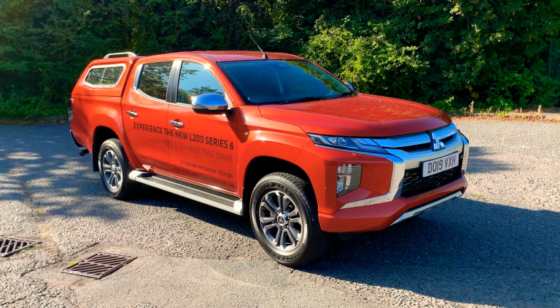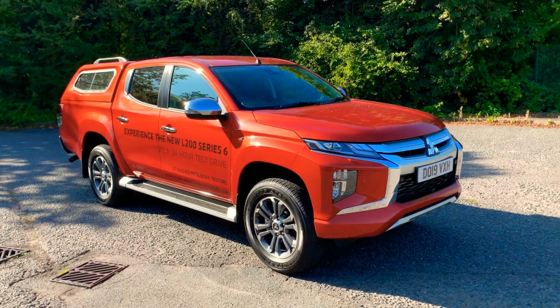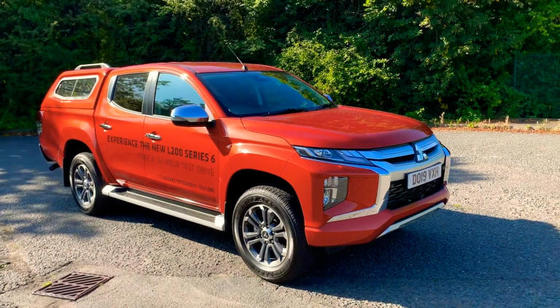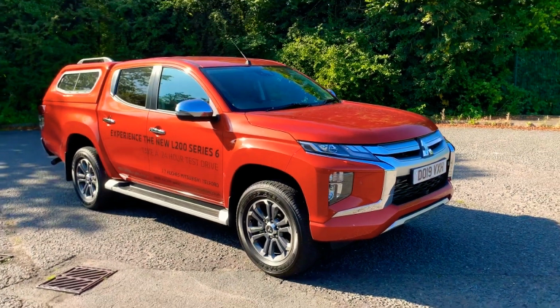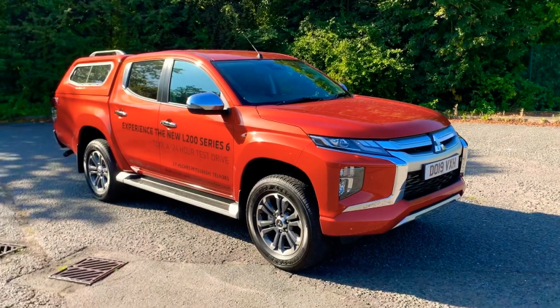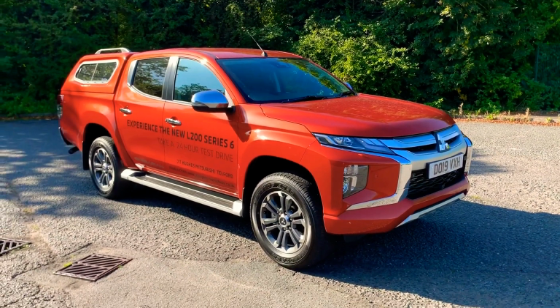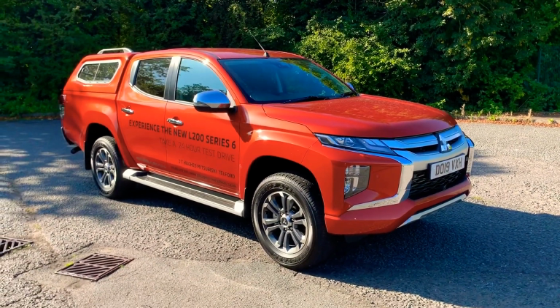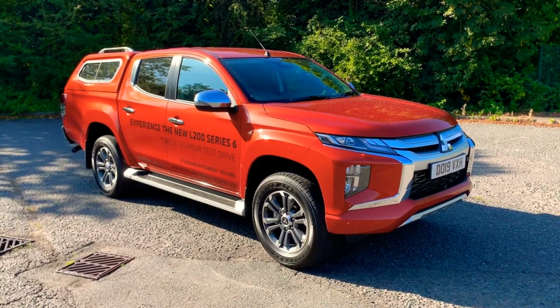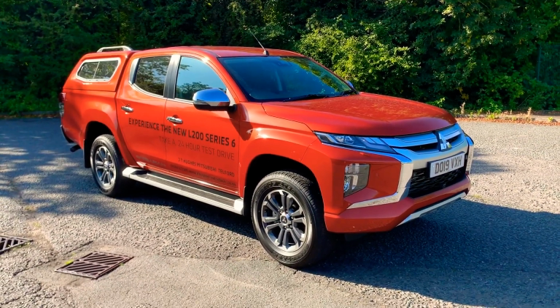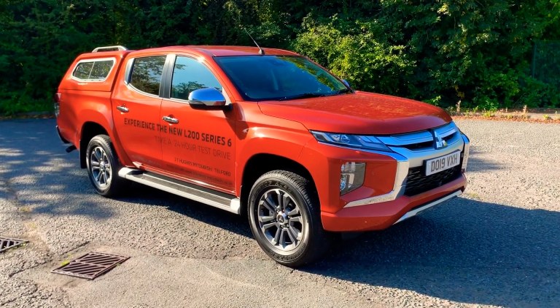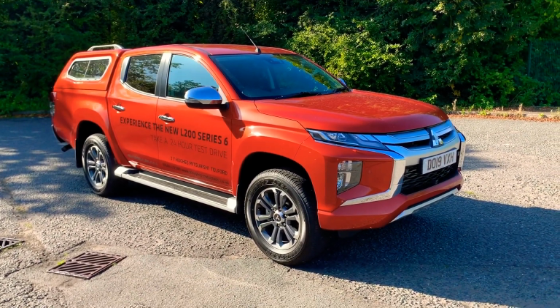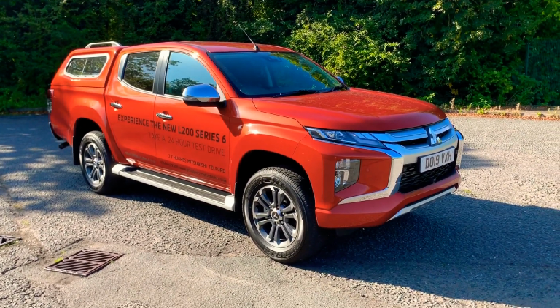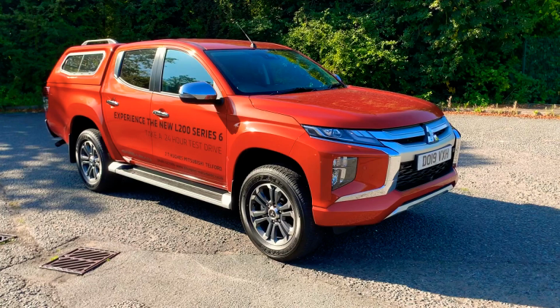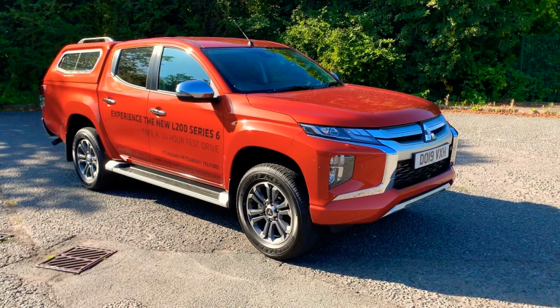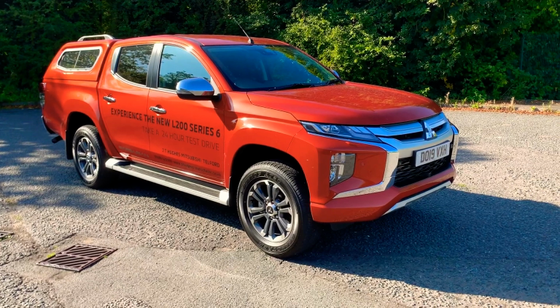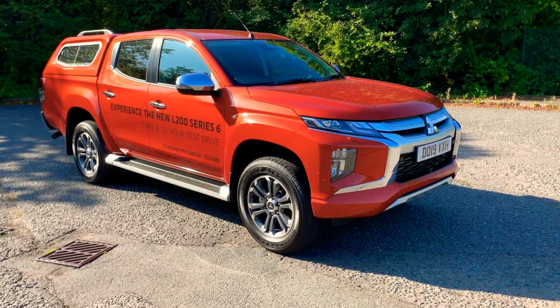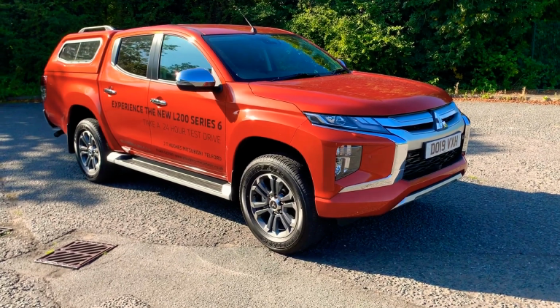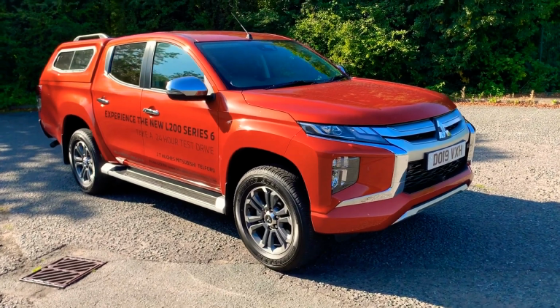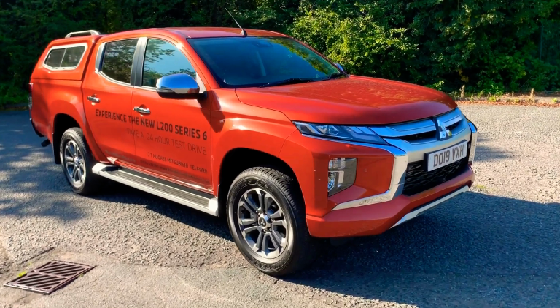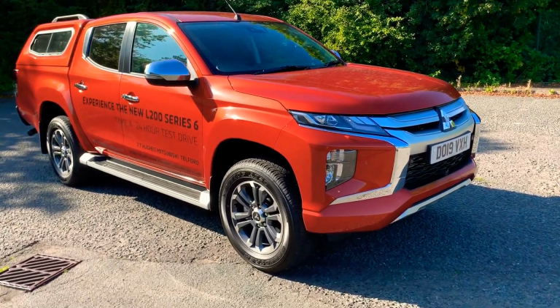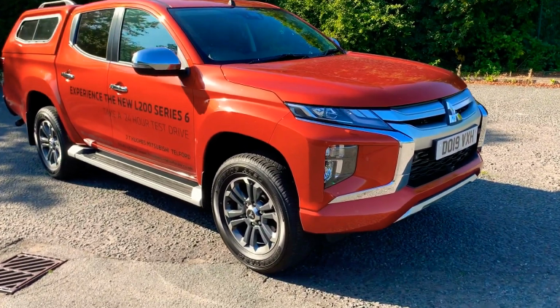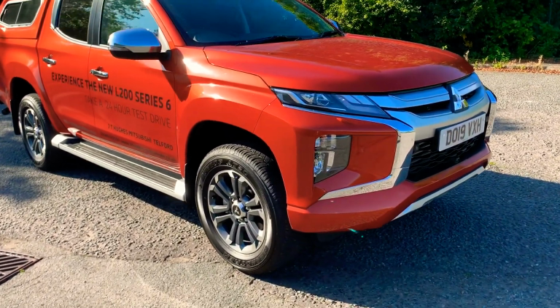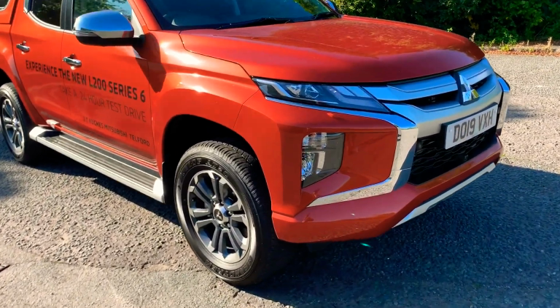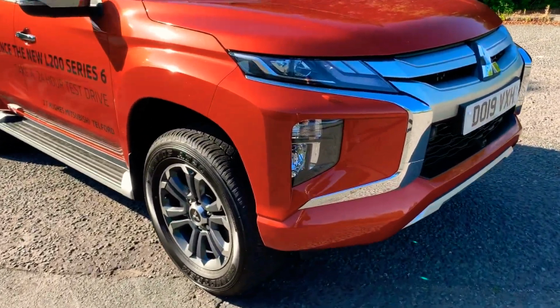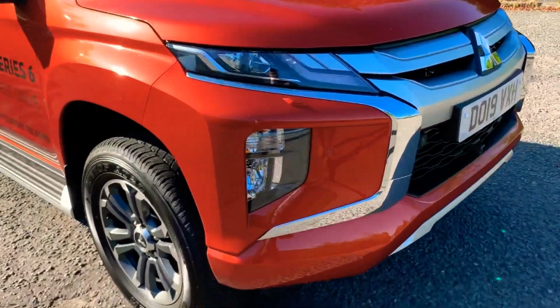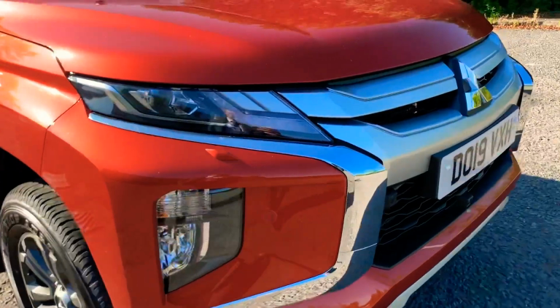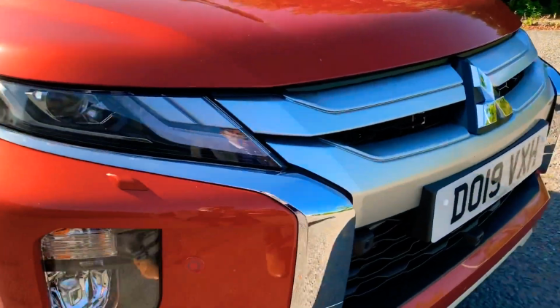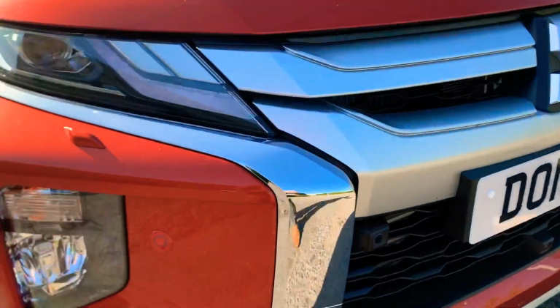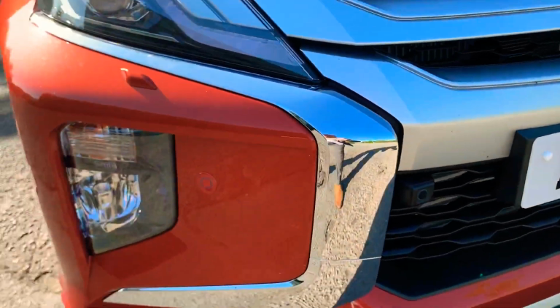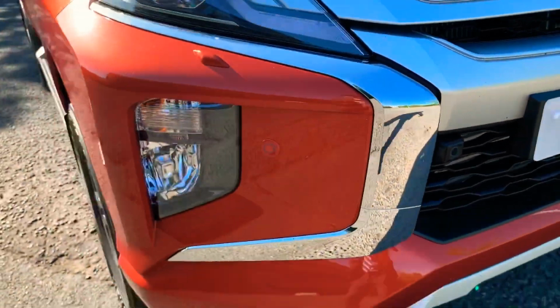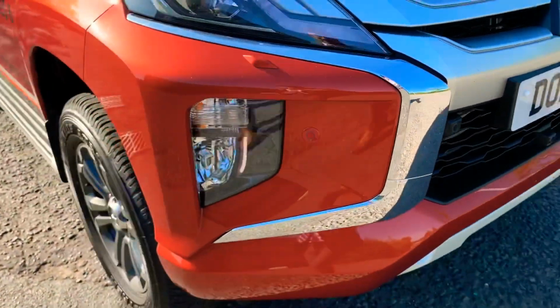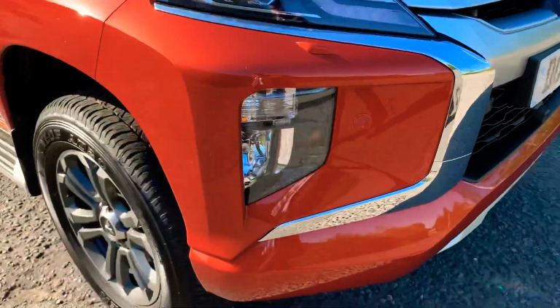Welcome to JT Hughes. My name is Joshua and I'm going to take you around this brand new L200 Series 6 — it's our demonstrator. As you can see, you've got some fantastic lines on that.